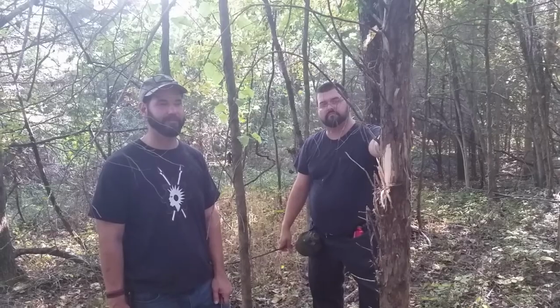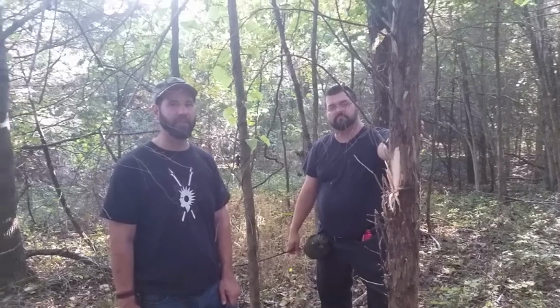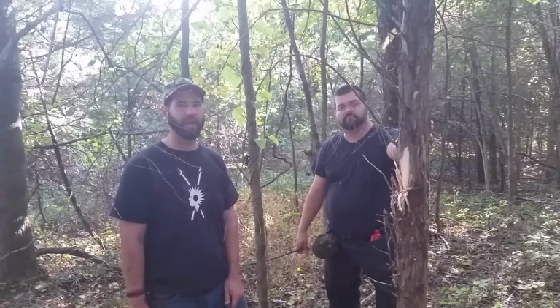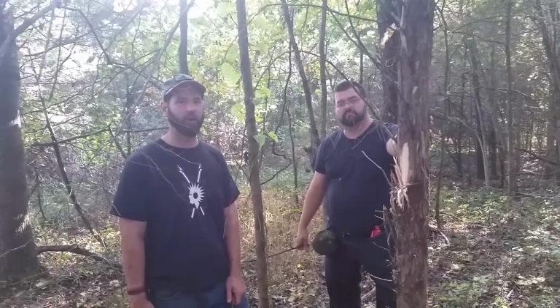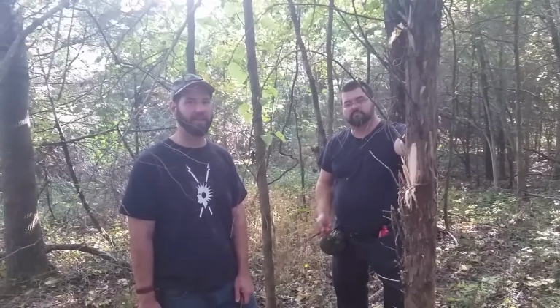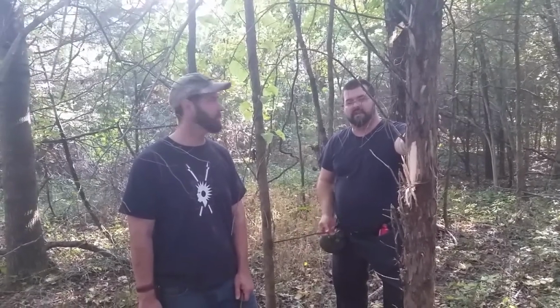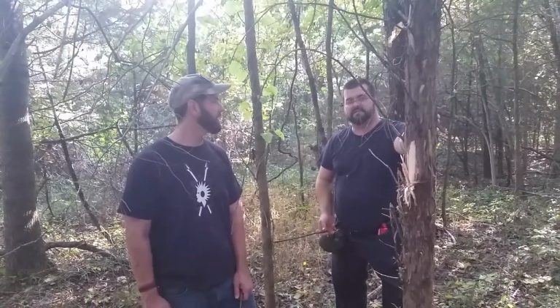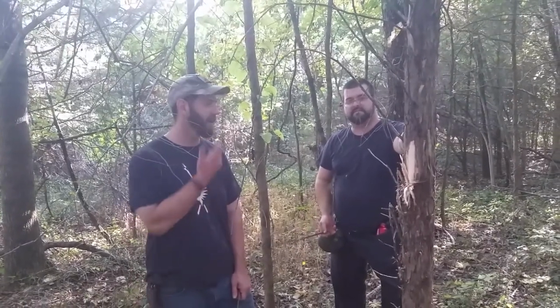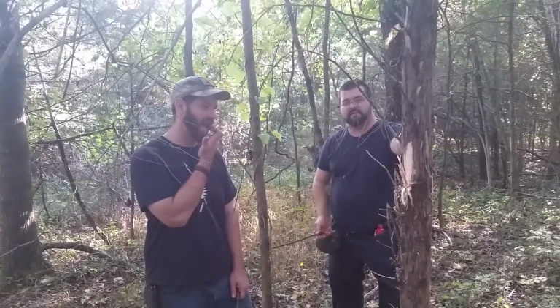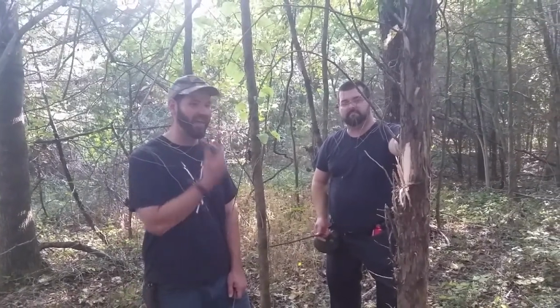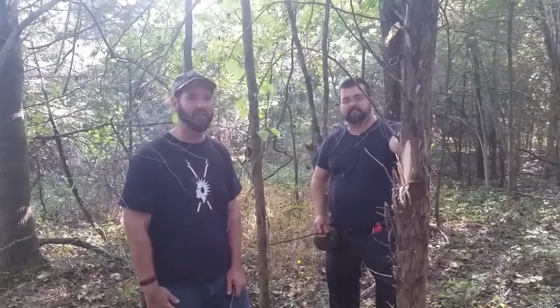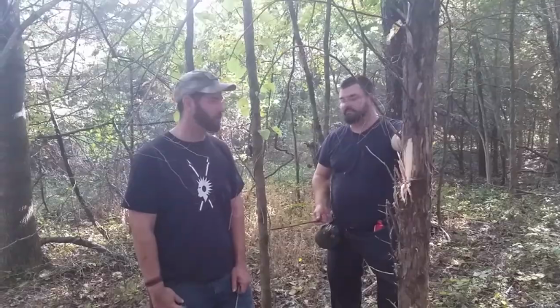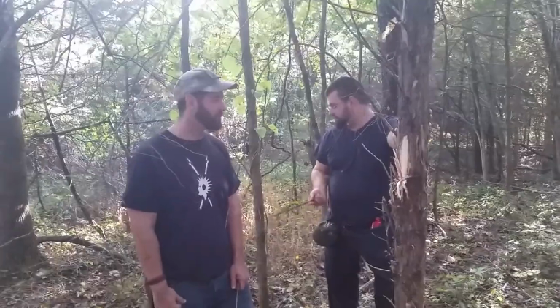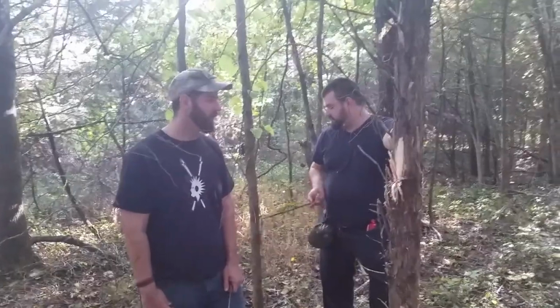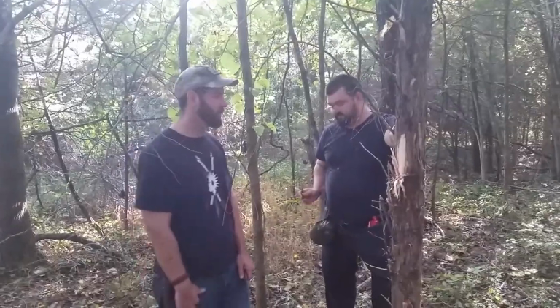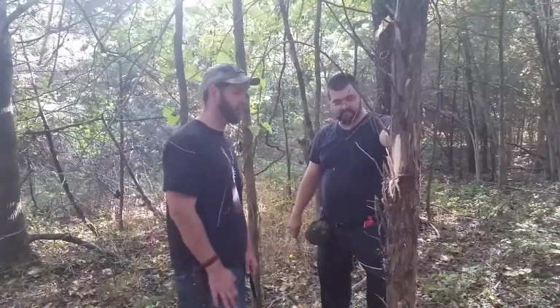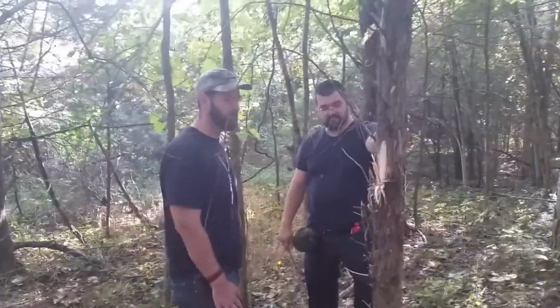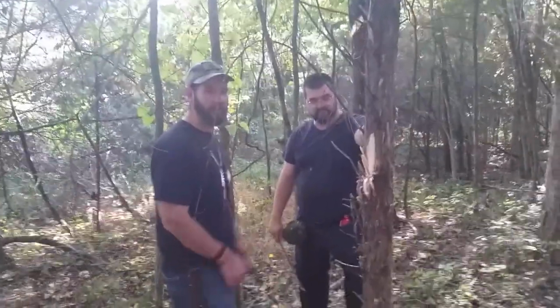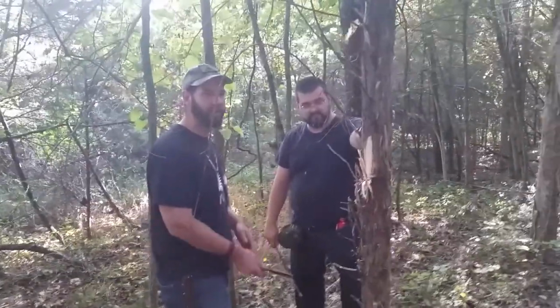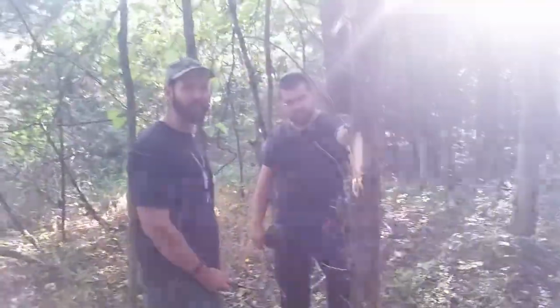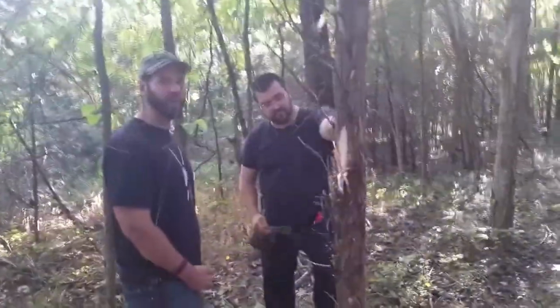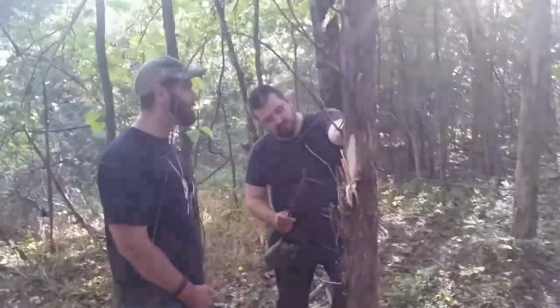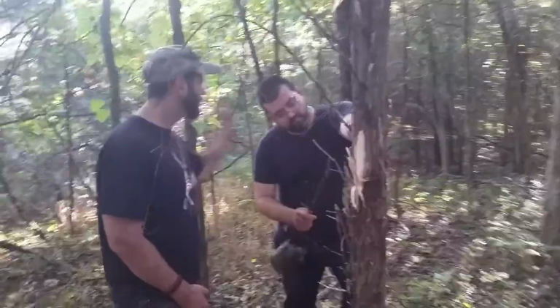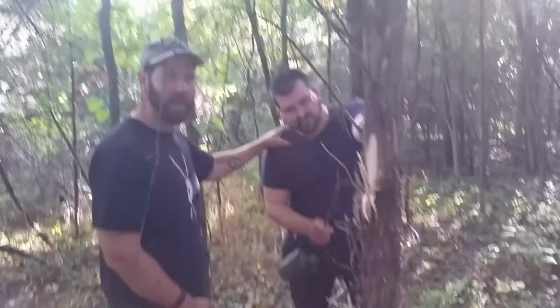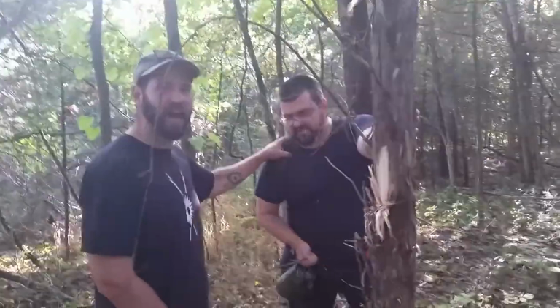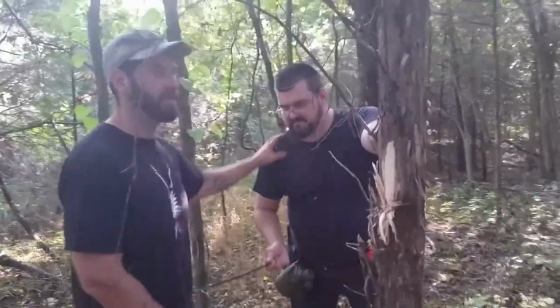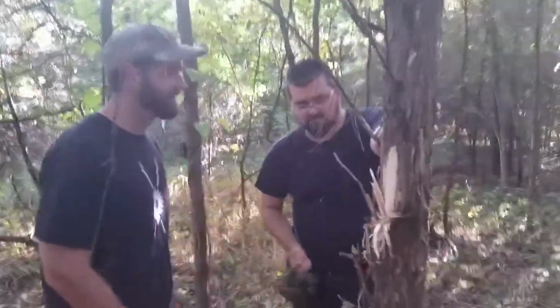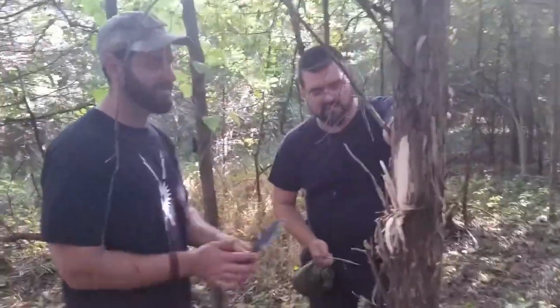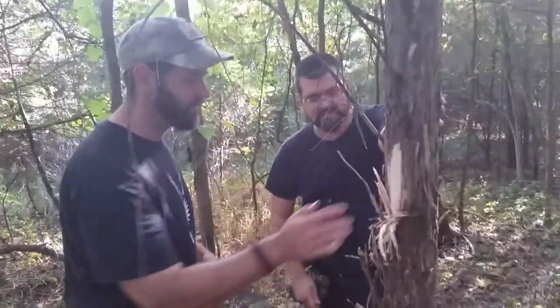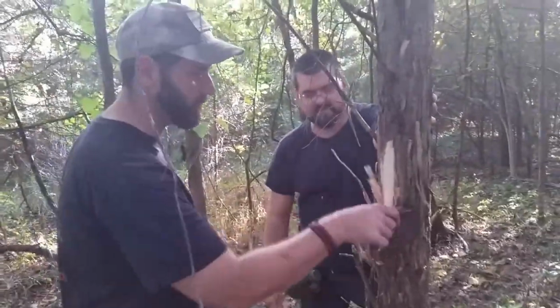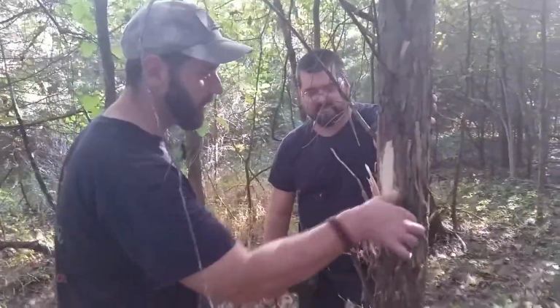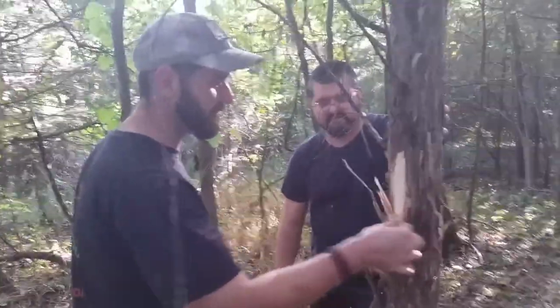Hey, this is James from Sorrelpug.com and this is still CPS Mike. Mike, I'm gonna show you how you get some fire starter. This is me trying to keep Mike alive.